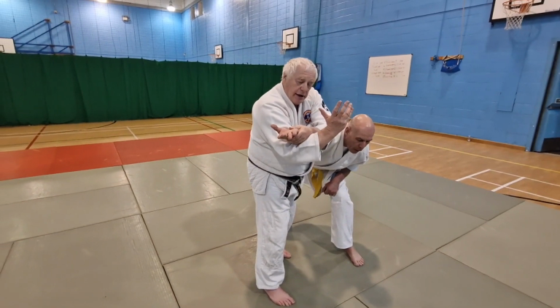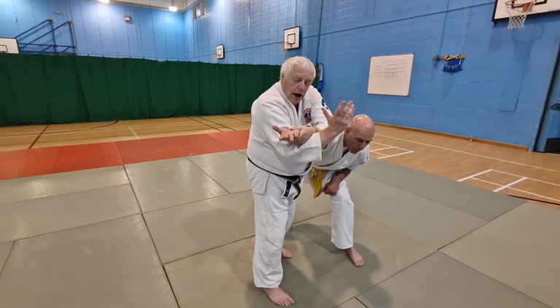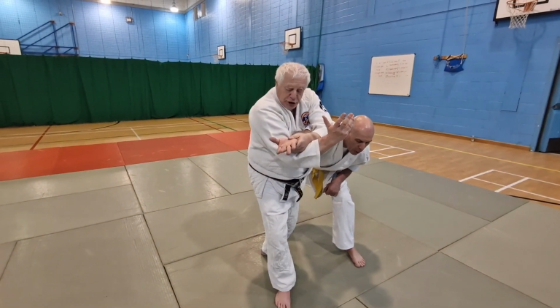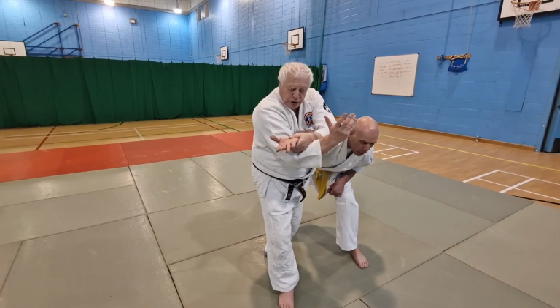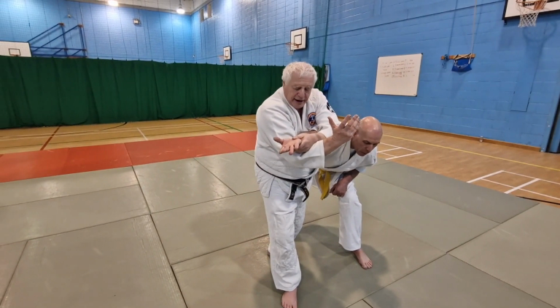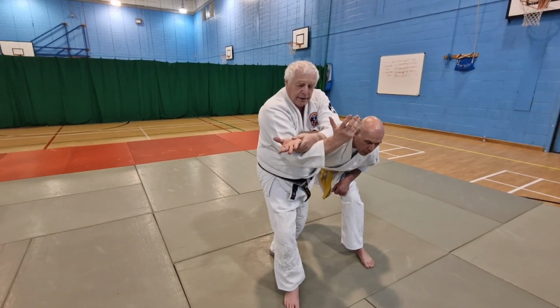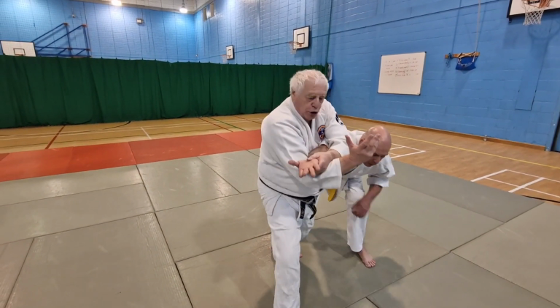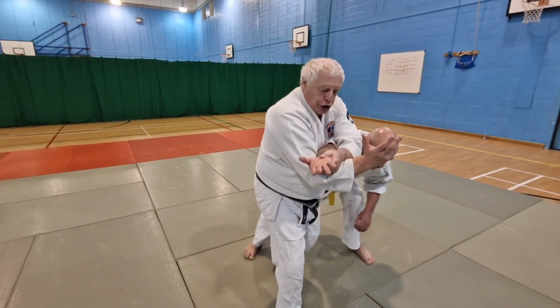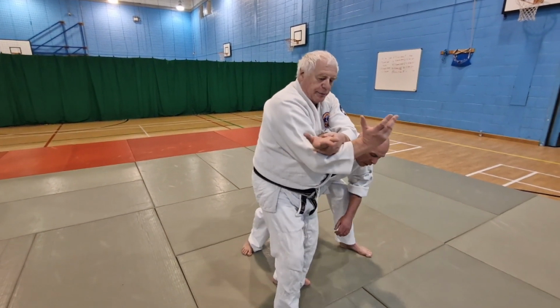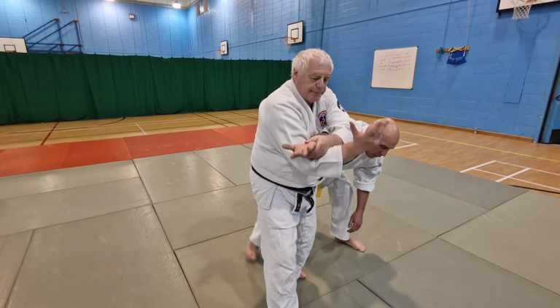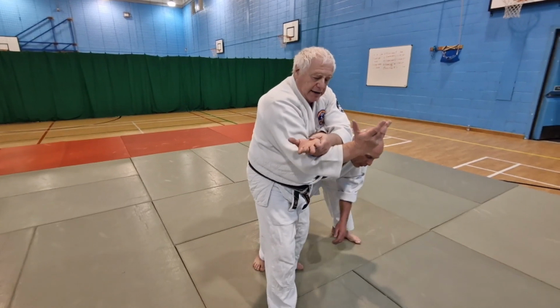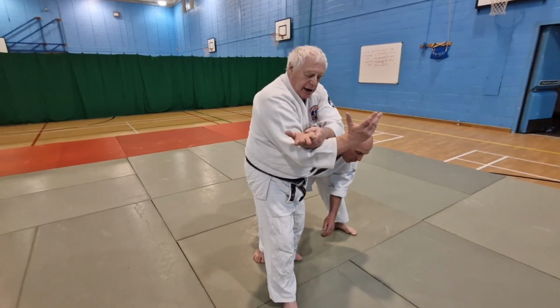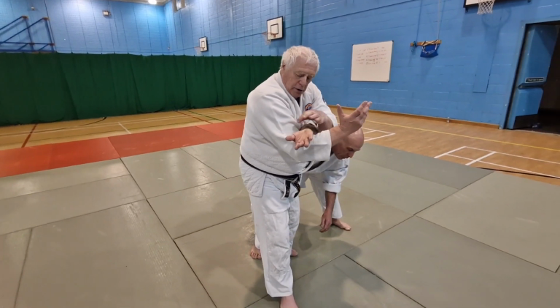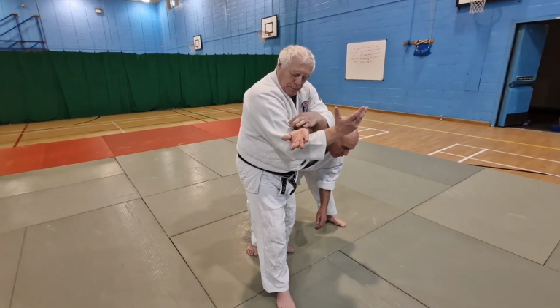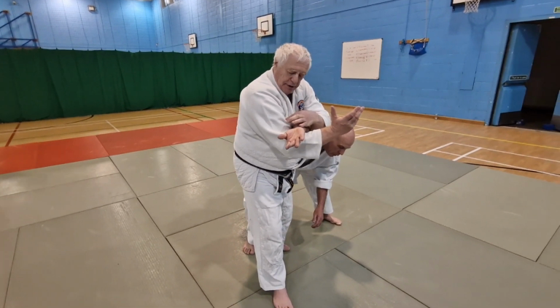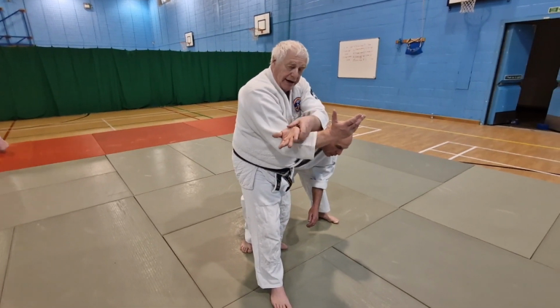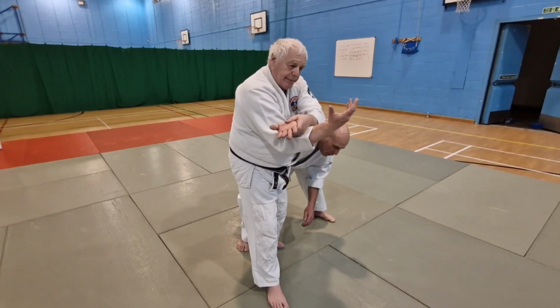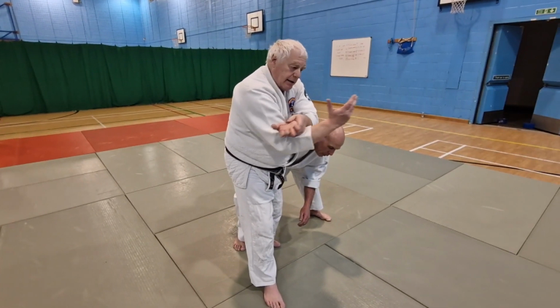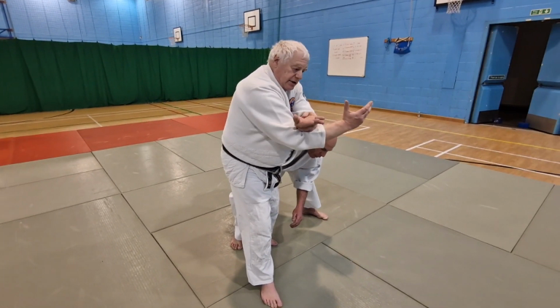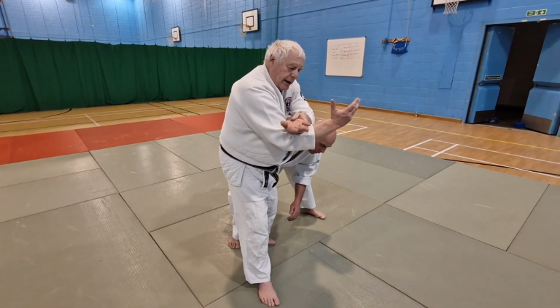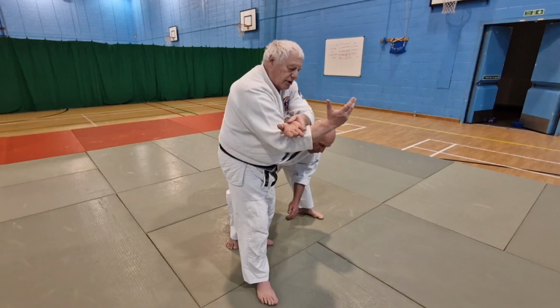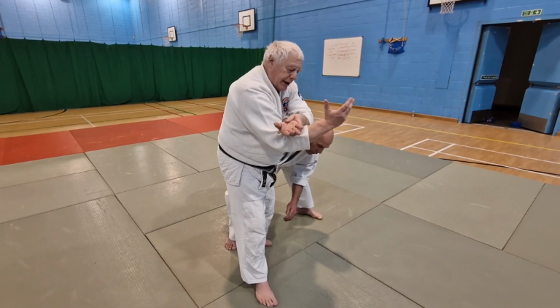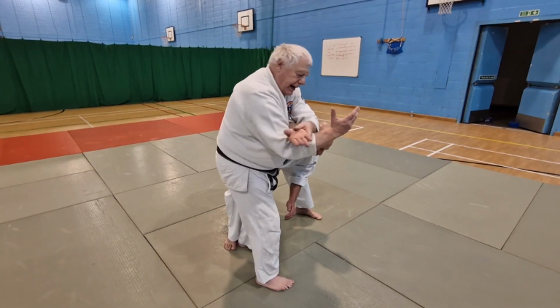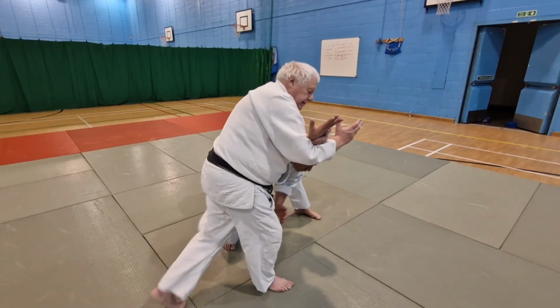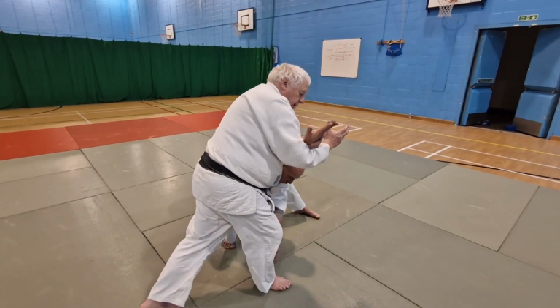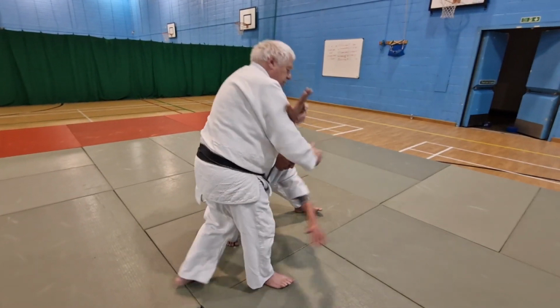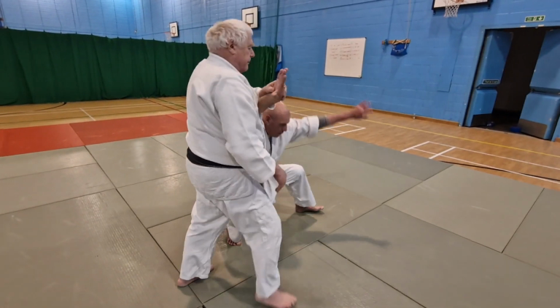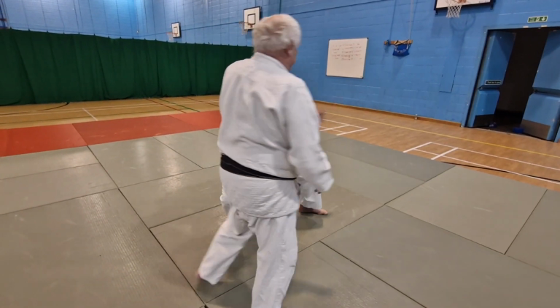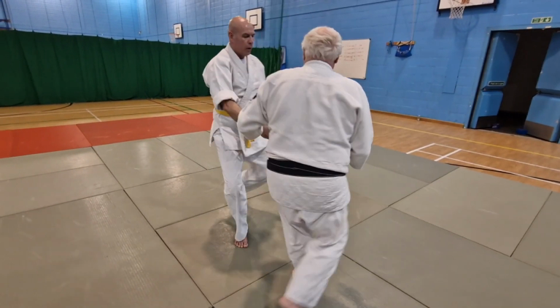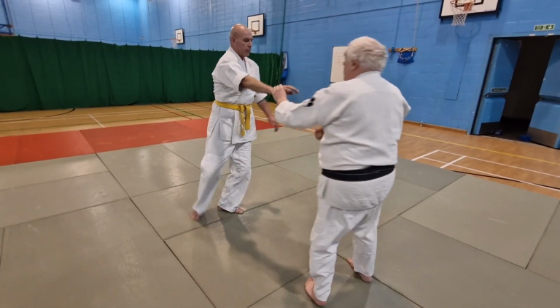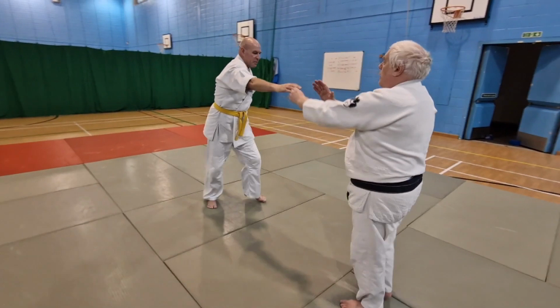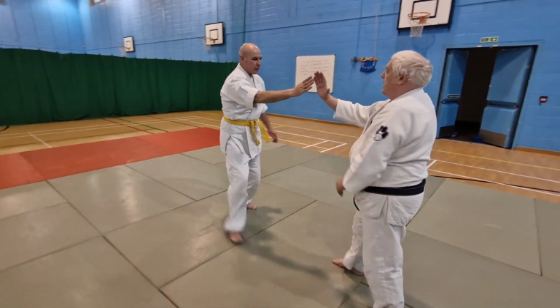I turn my right foot out and push to break his balance. I push with a bisect so it's going across the body, and lock.